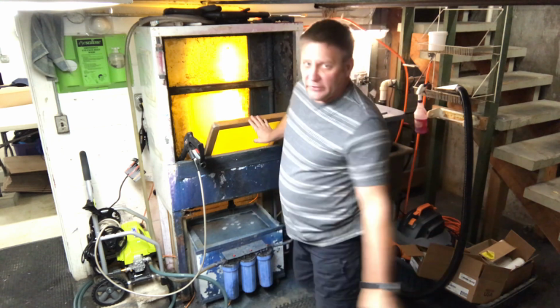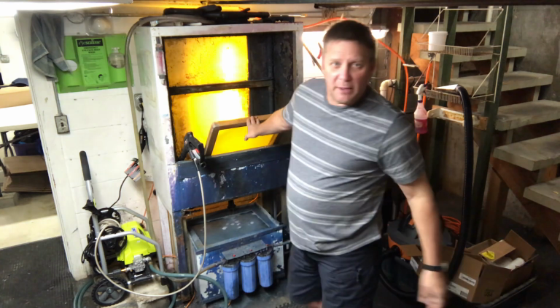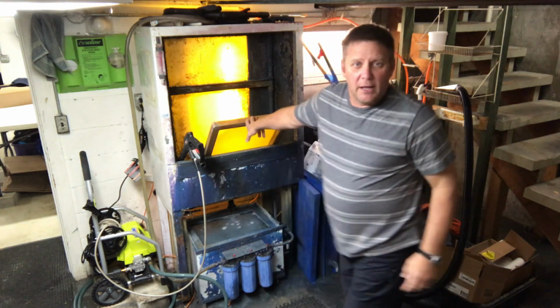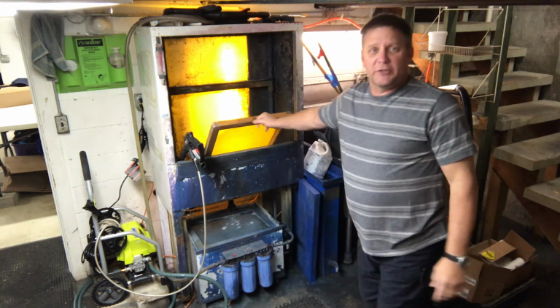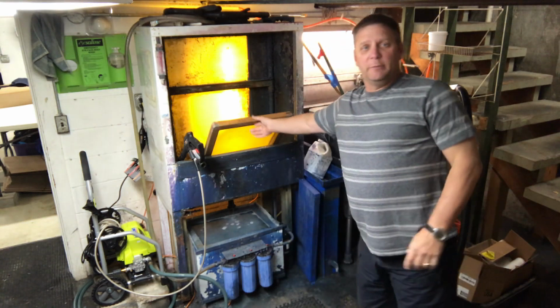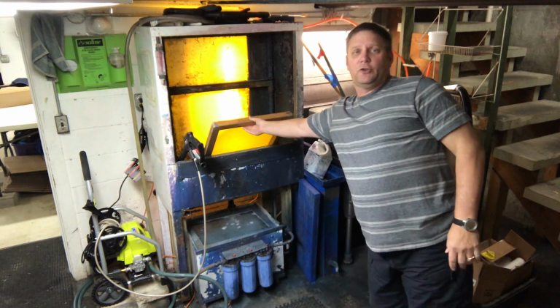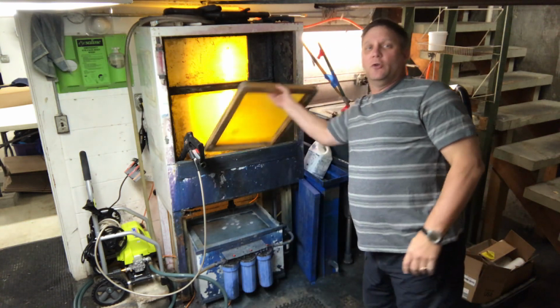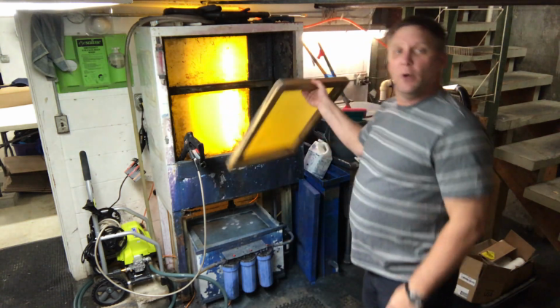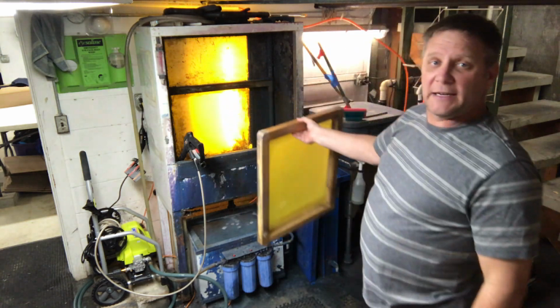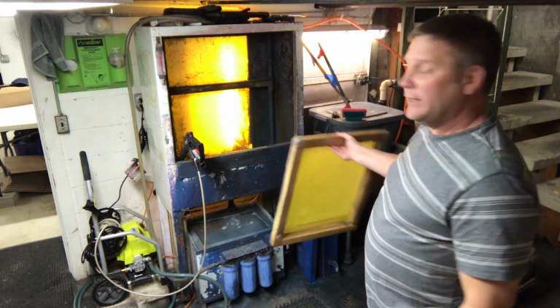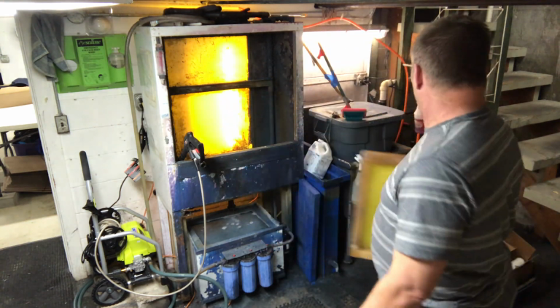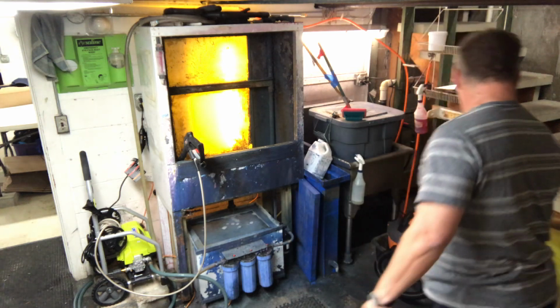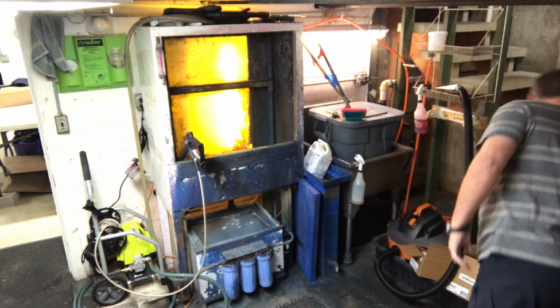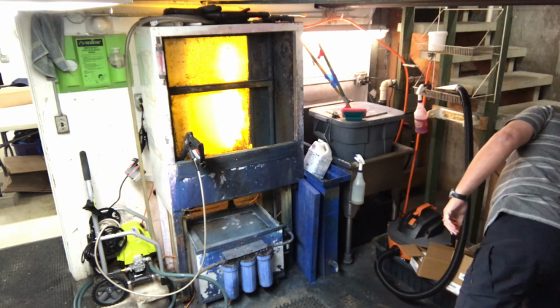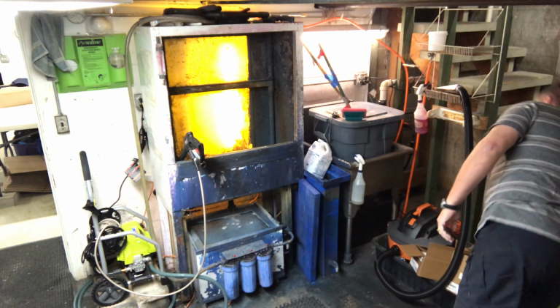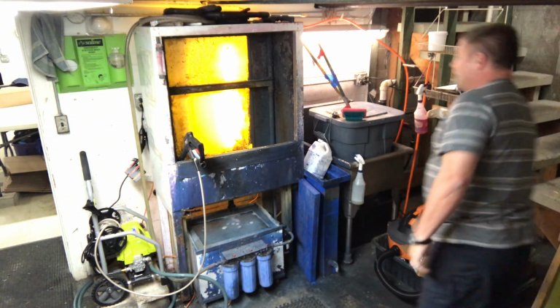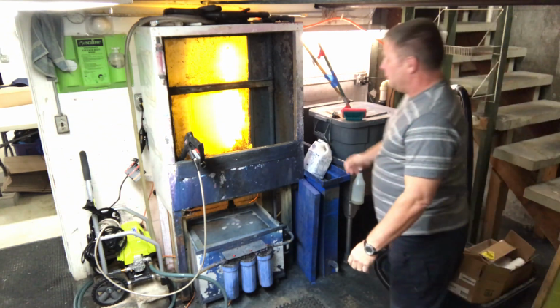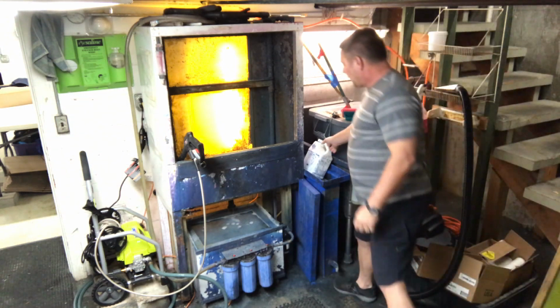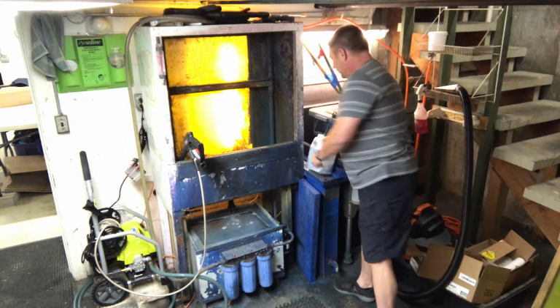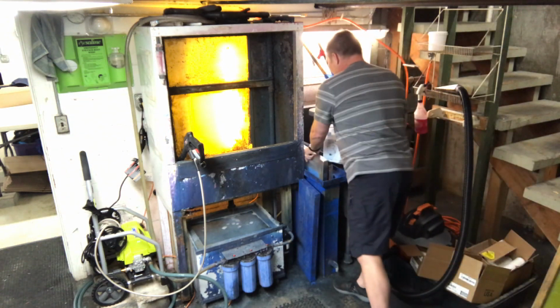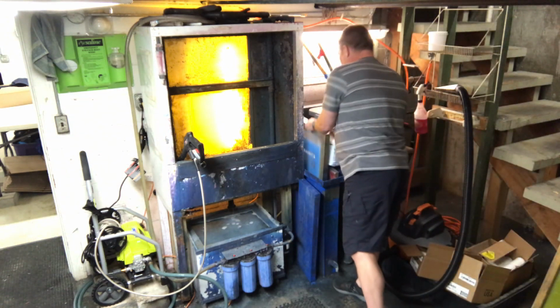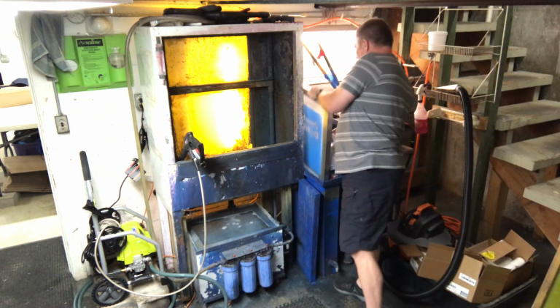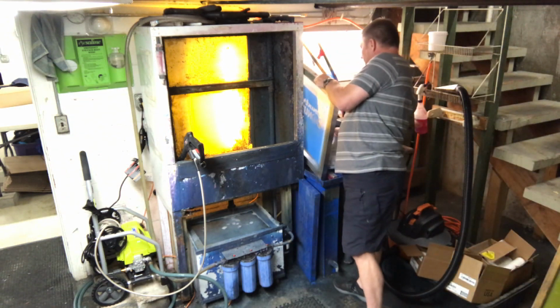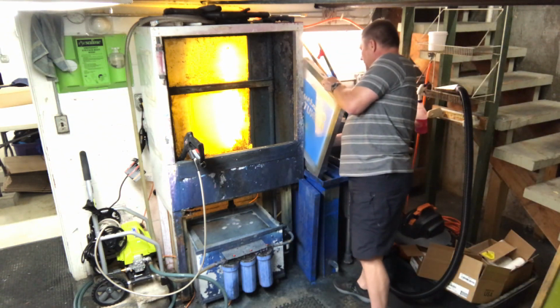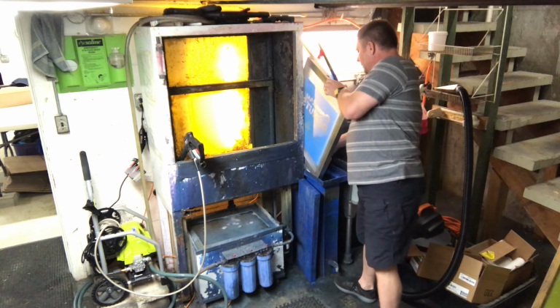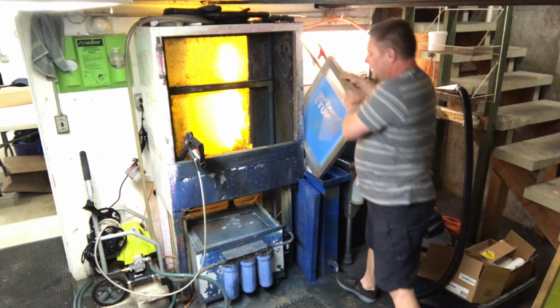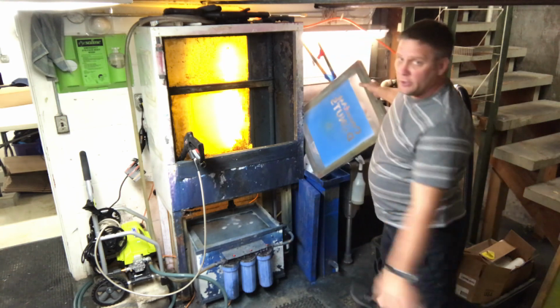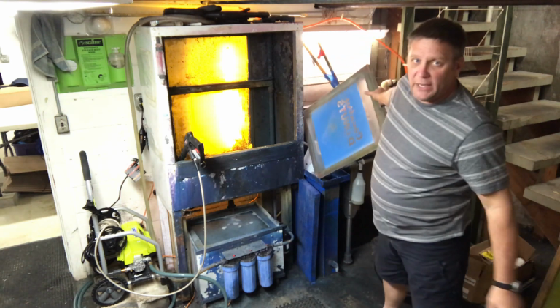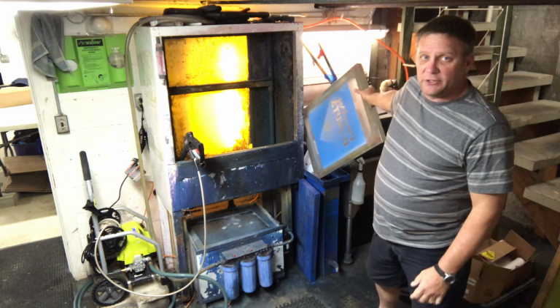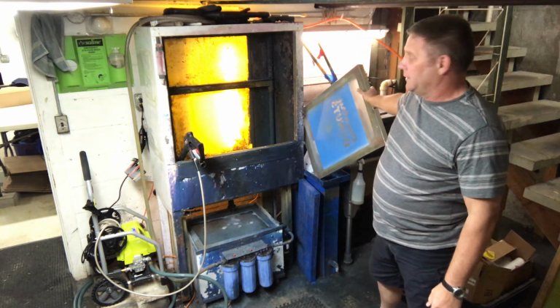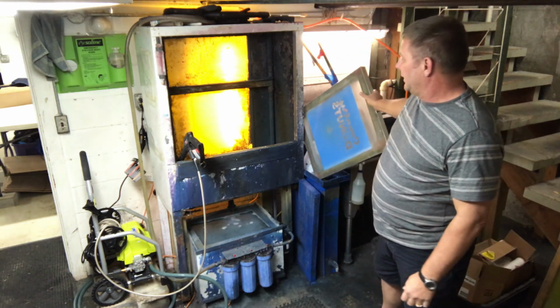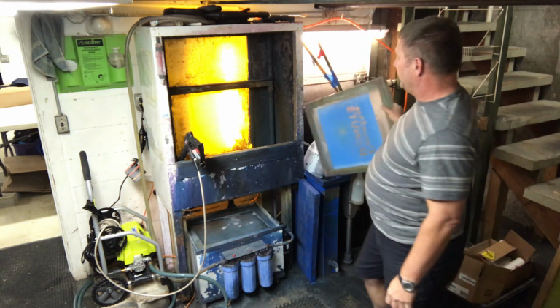This takes about 30 seconds to a minute to activate, so I'm just going to put this off to the side. Meanwhile, it gives me time to reclaim the next screen — again, let it drain.